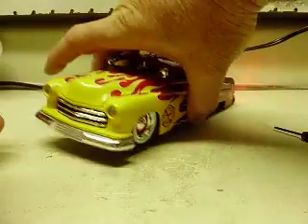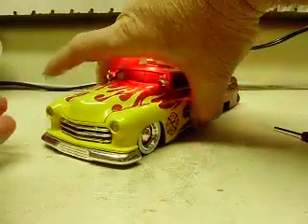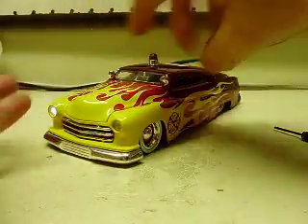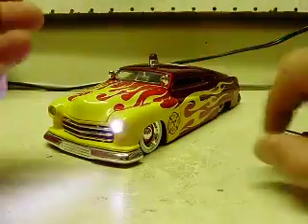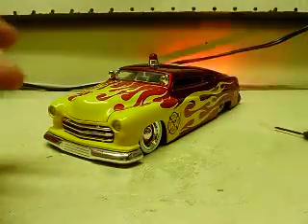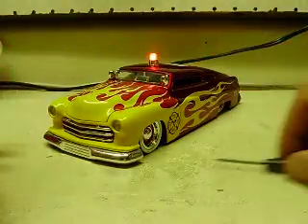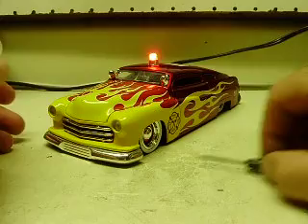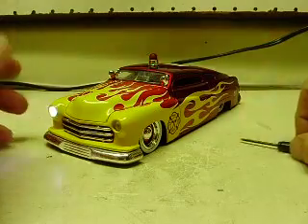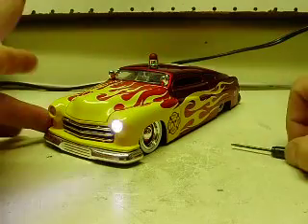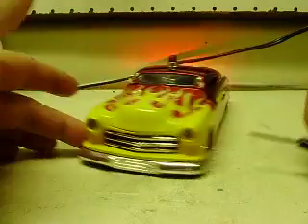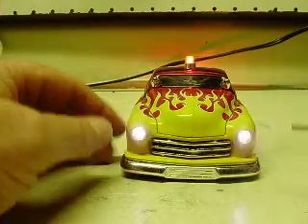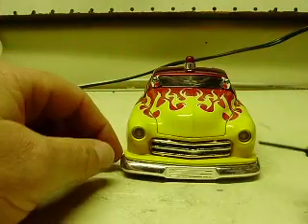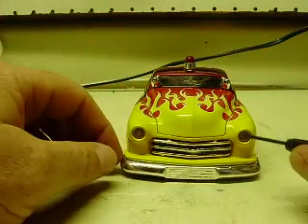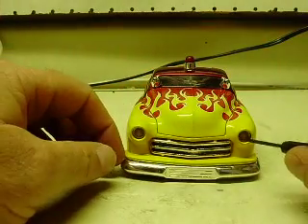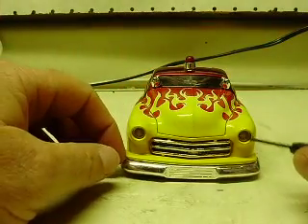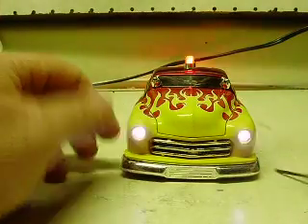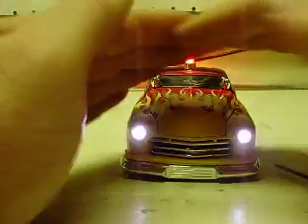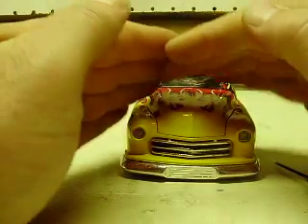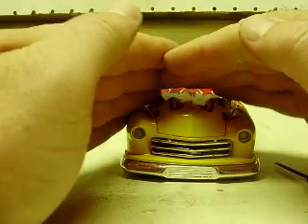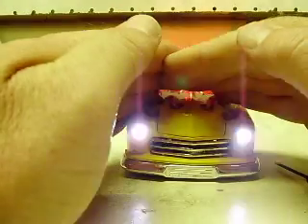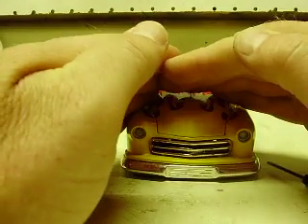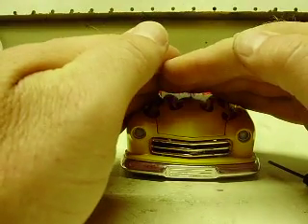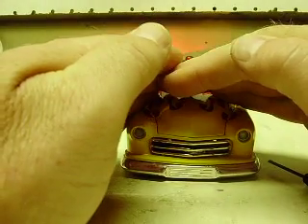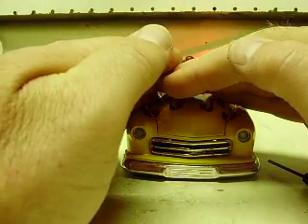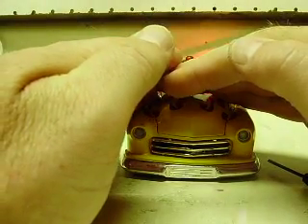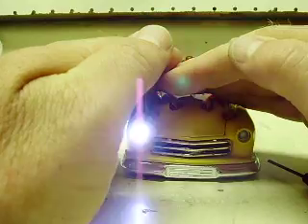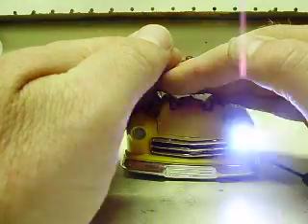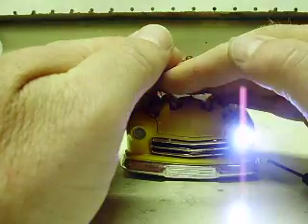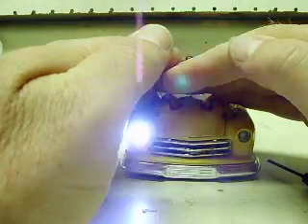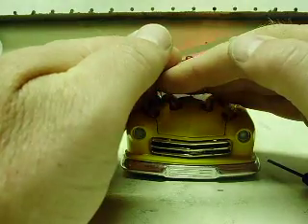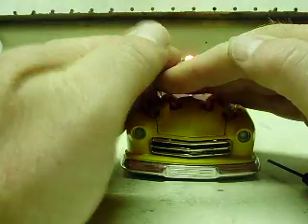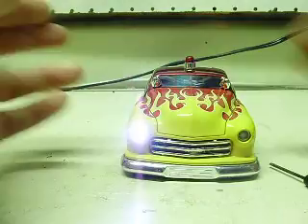On the front strobes, I did the same thing — they're embedded in there pretty well, and you can tell the entire light lens lights up on these, so it looks pretty cool.